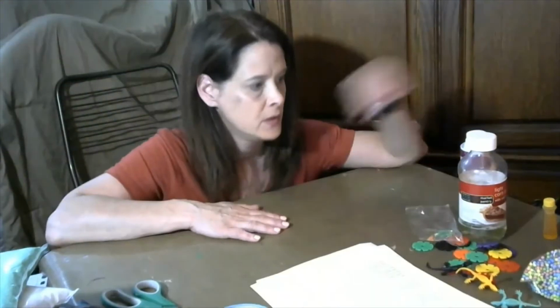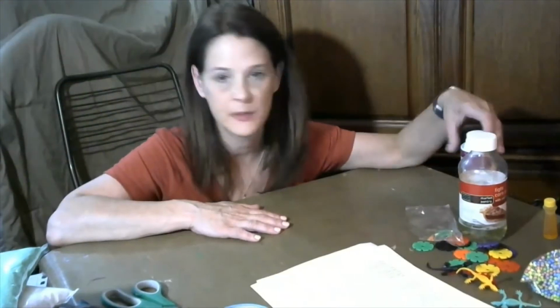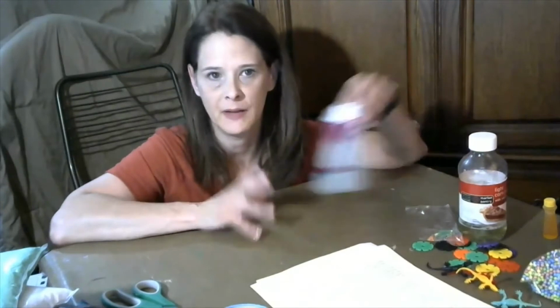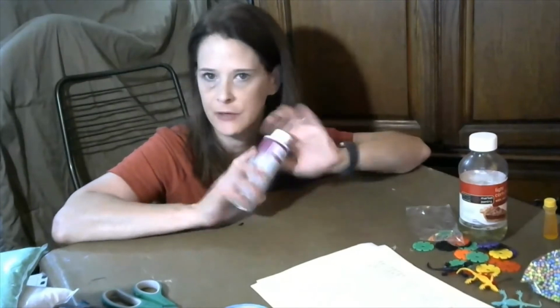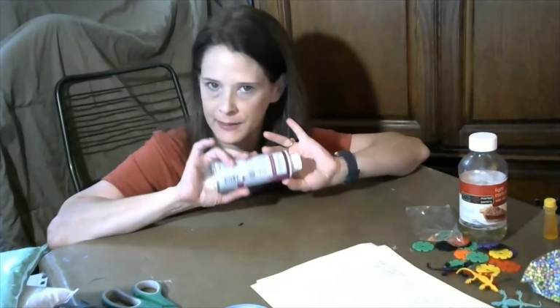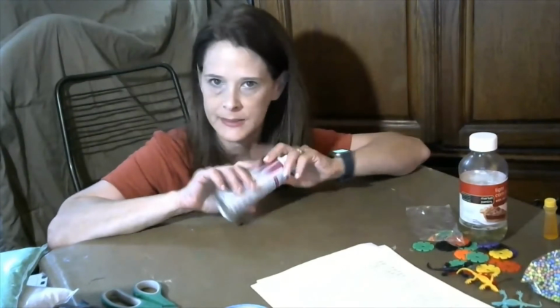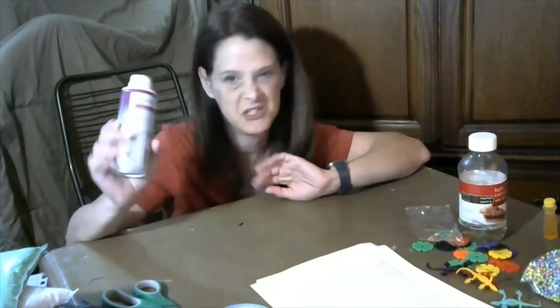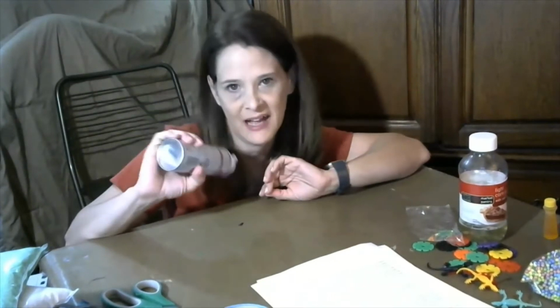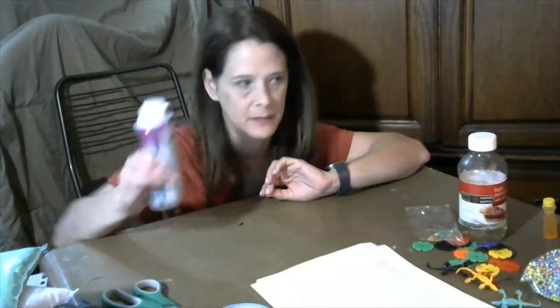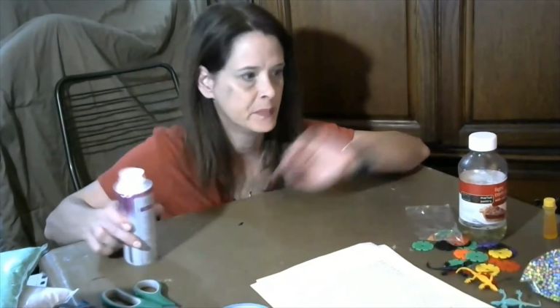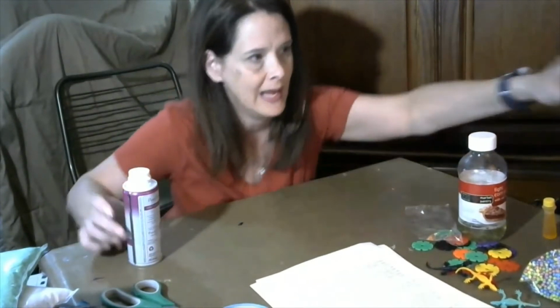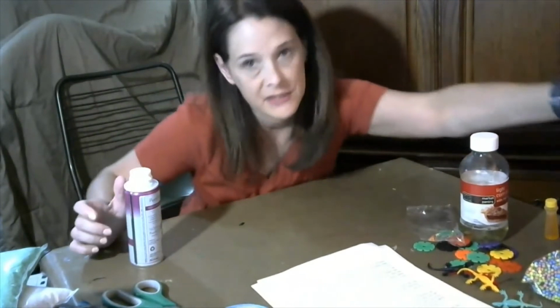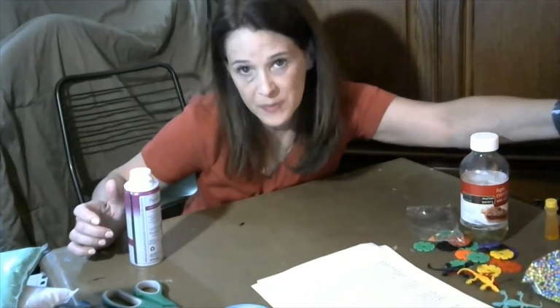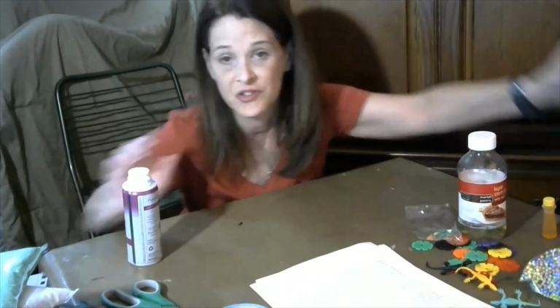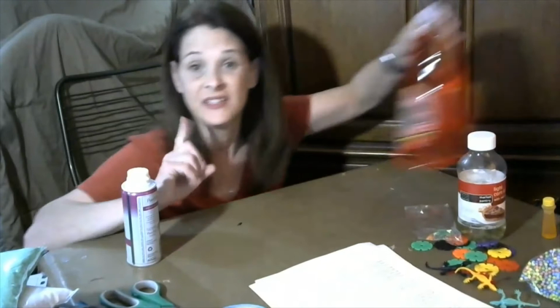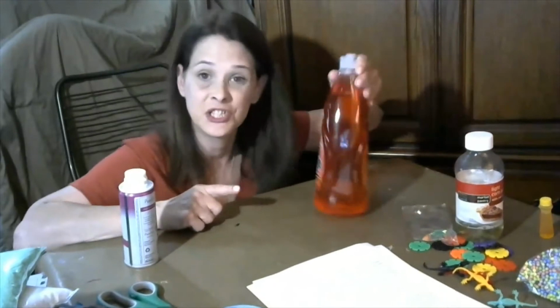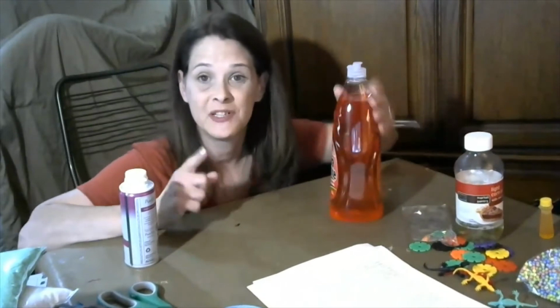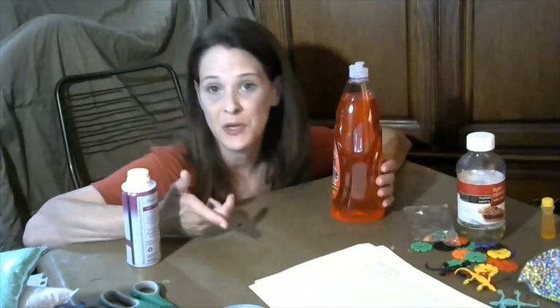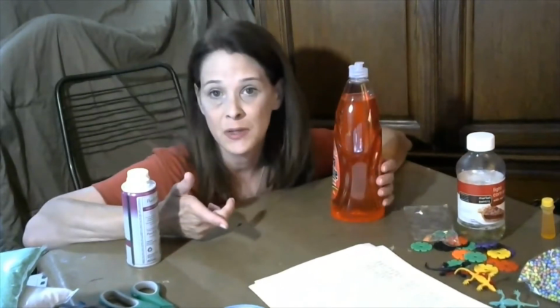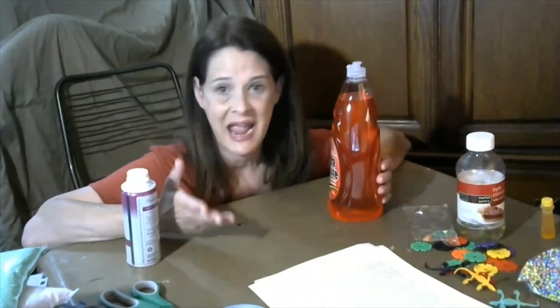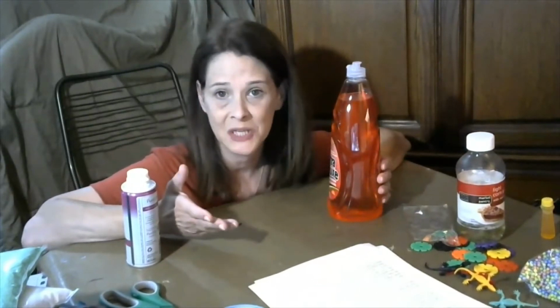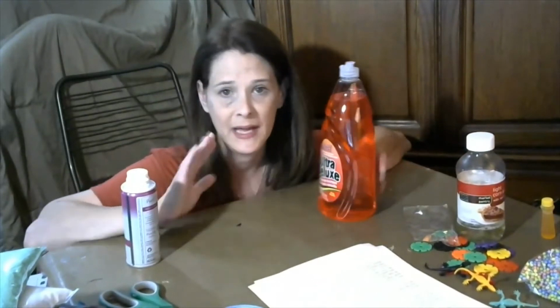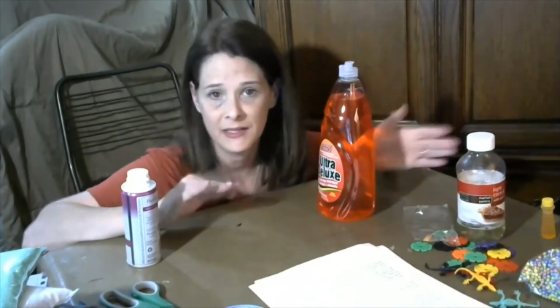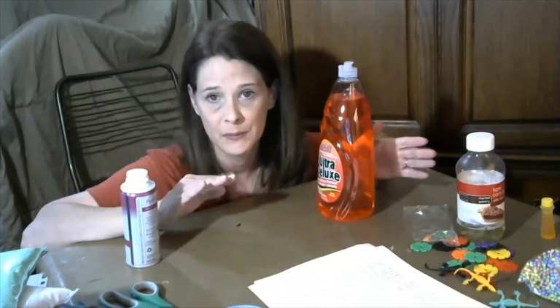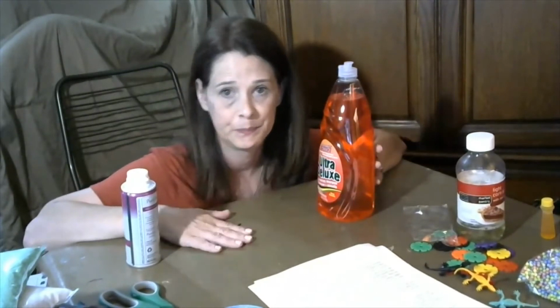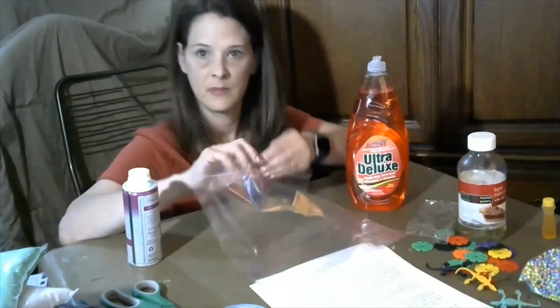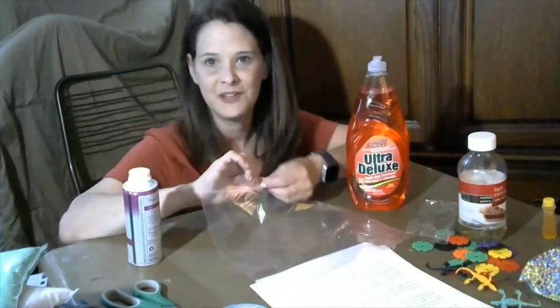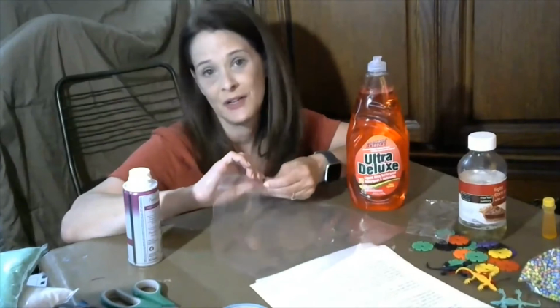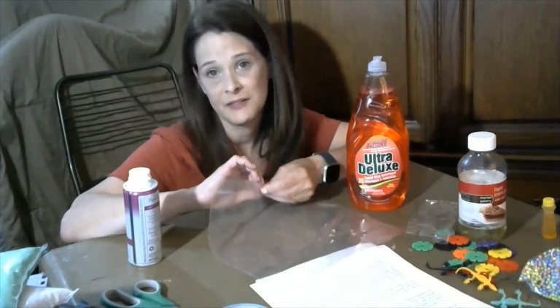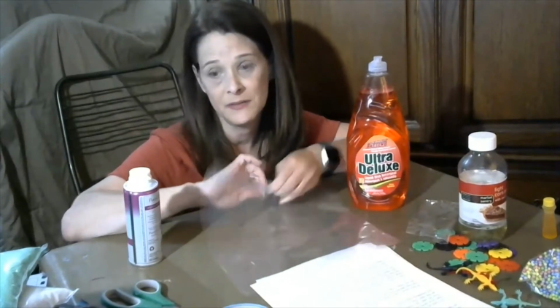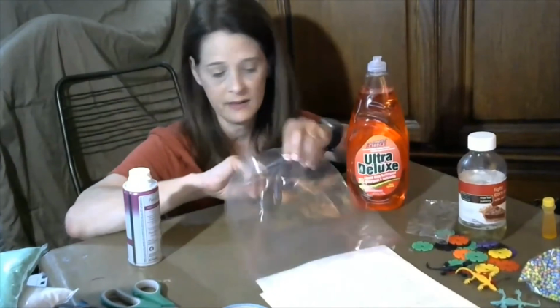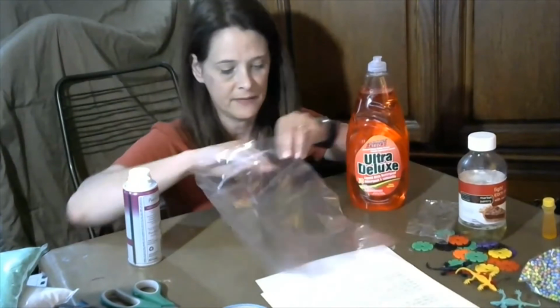Most of you have shaving cream around the house — you don't need a lot, just a little bit. And dish soap — you can use dish soap, shampoo, hand soap, any kind of soap. You can use different colored soaps if you like; that makes it fun.